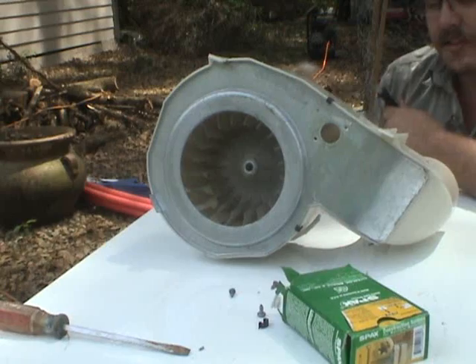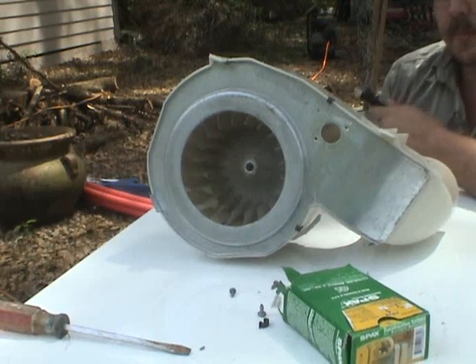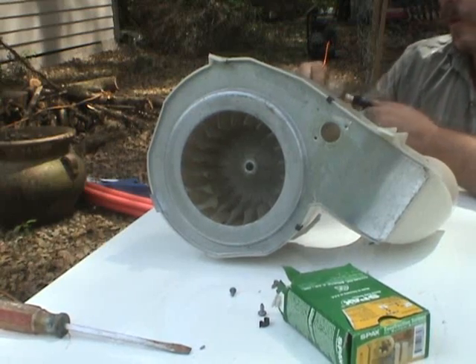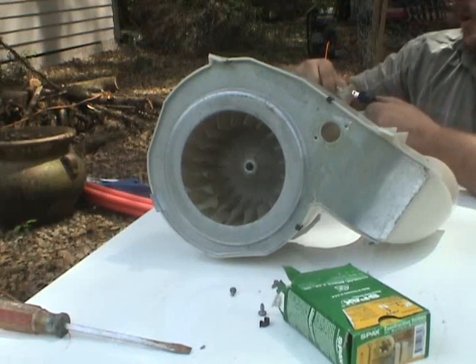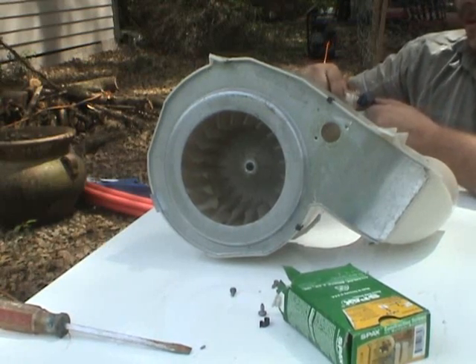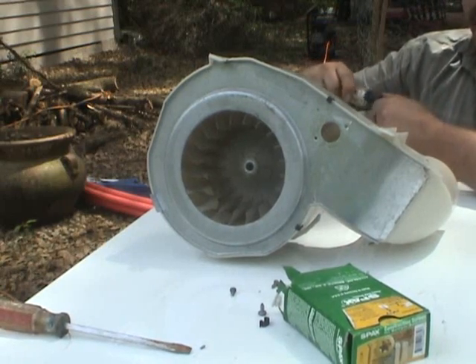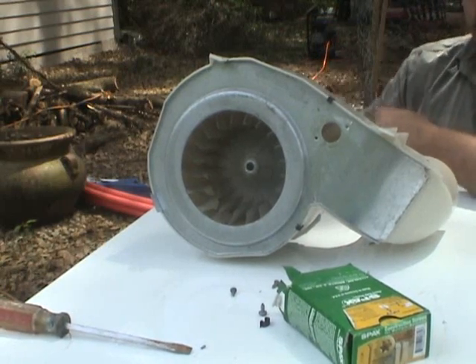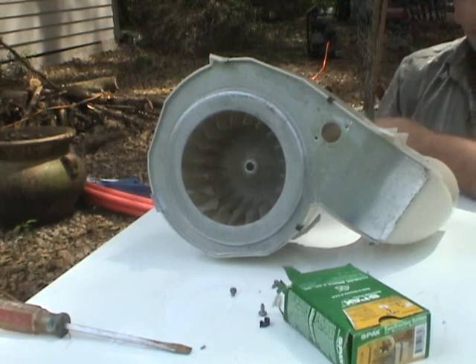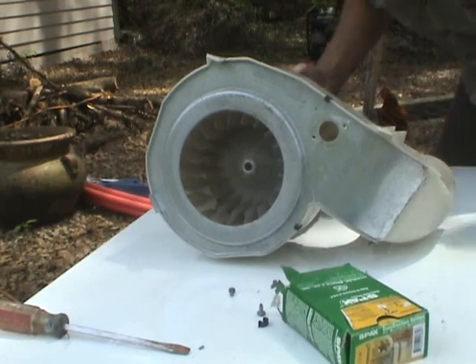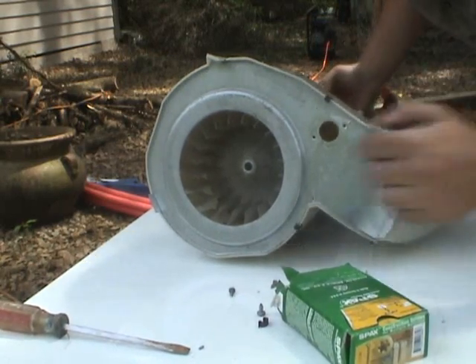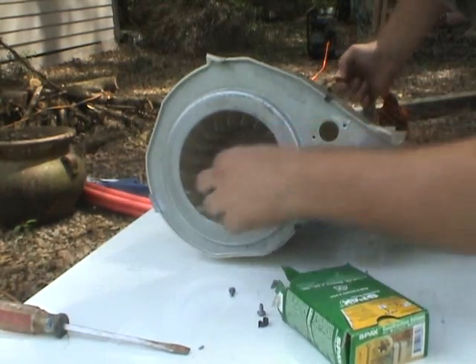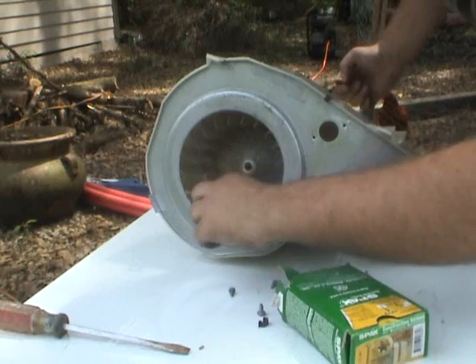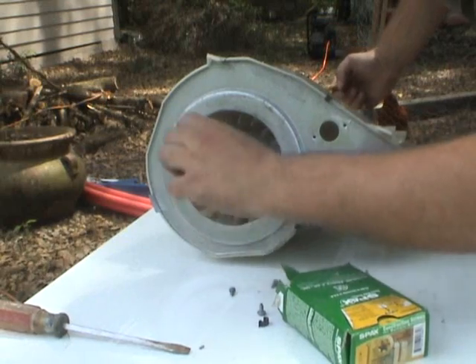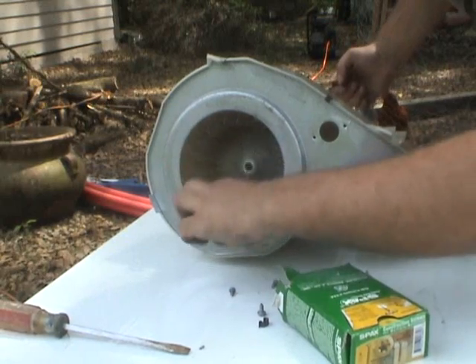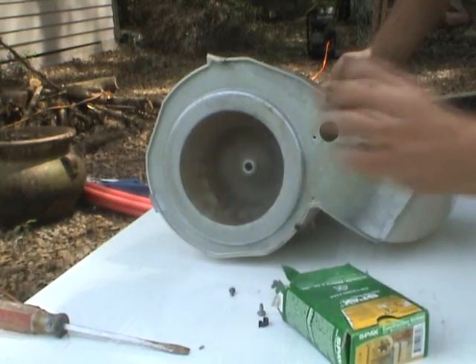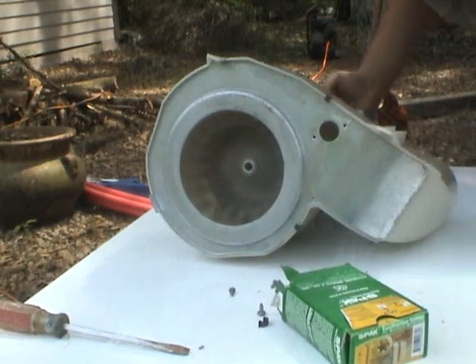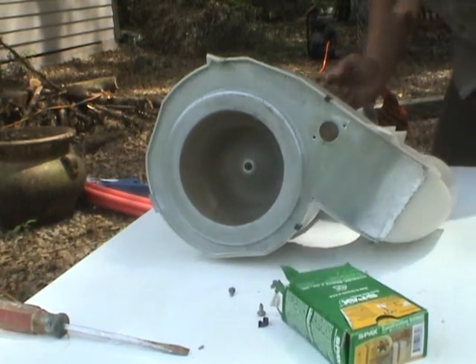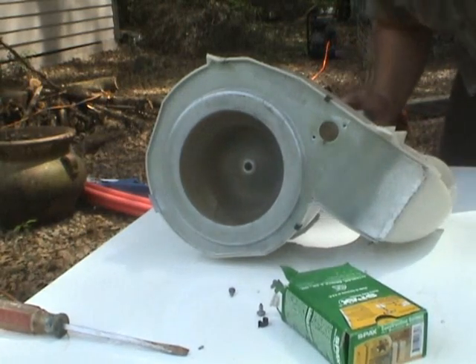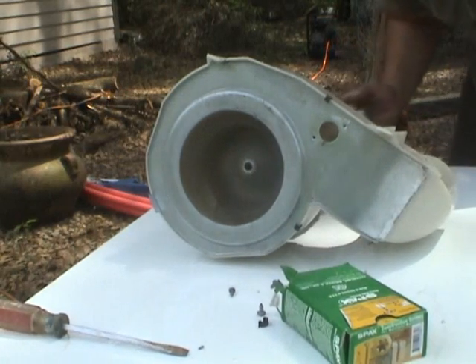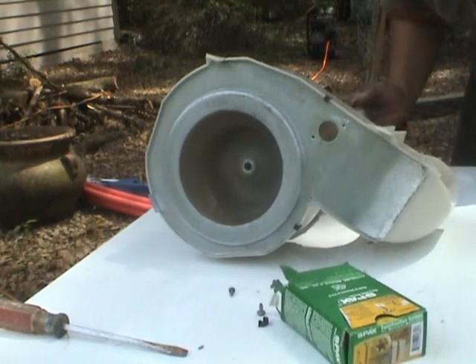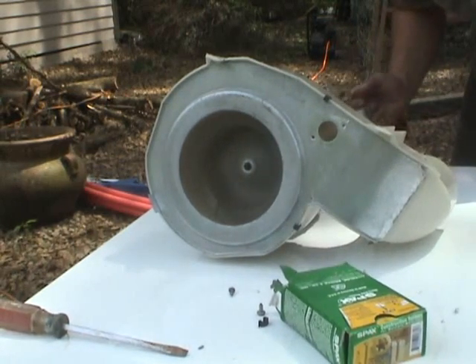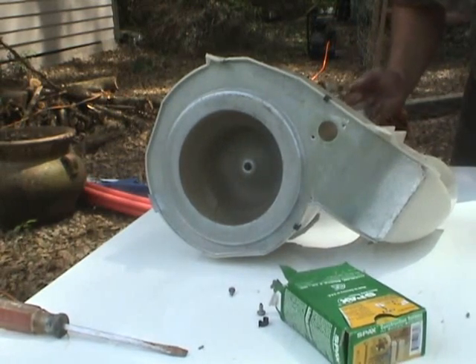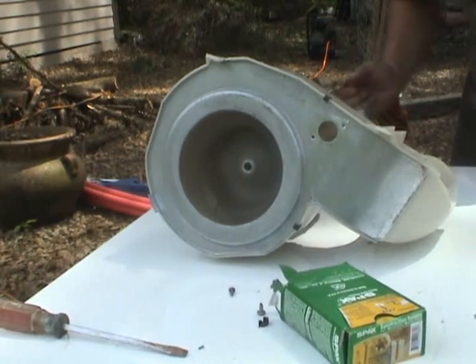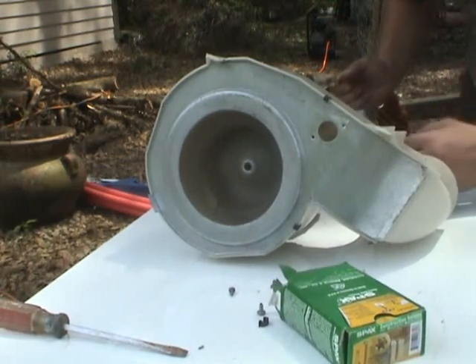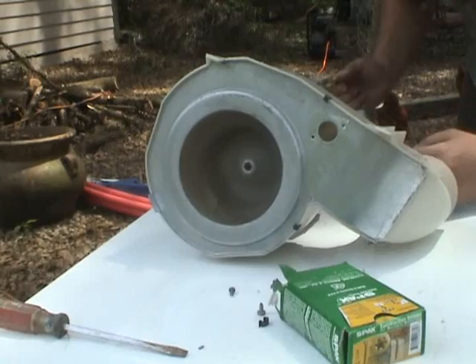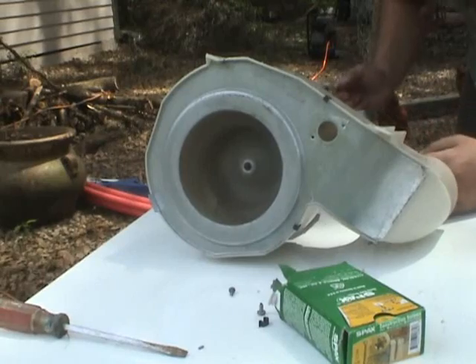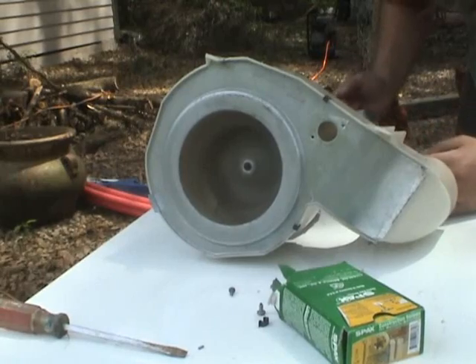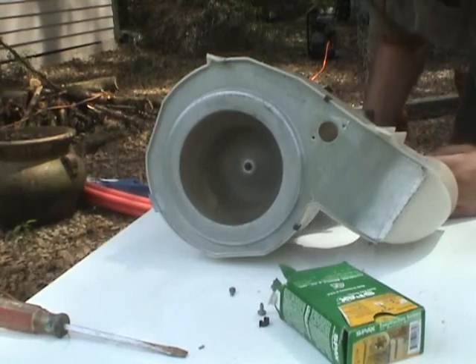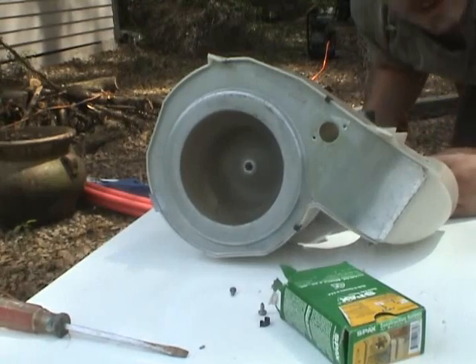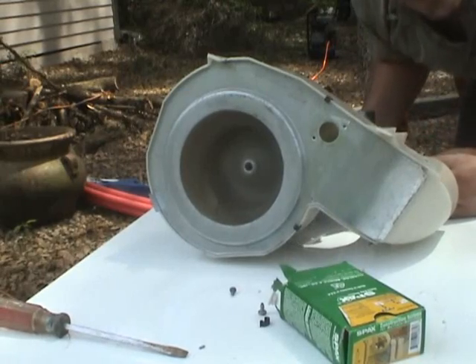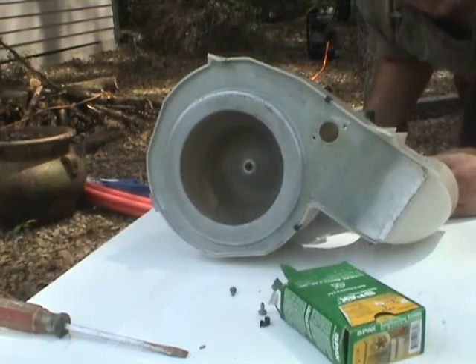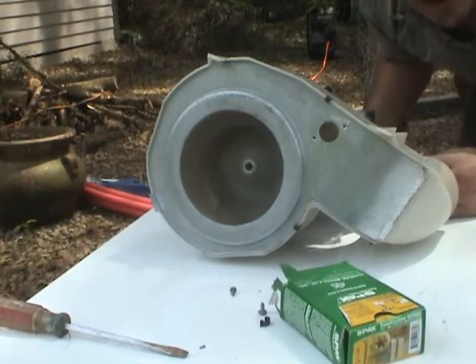Let's see what happens when we plug it in. We just get a little start here. We've got ourselves a blower.